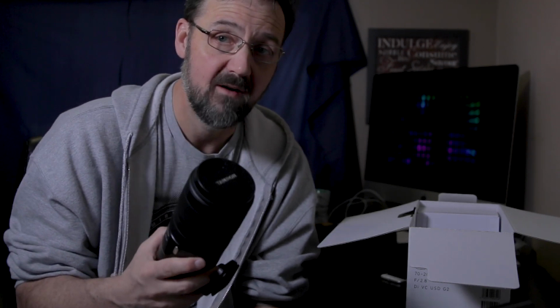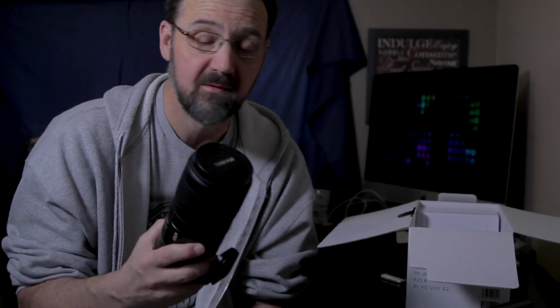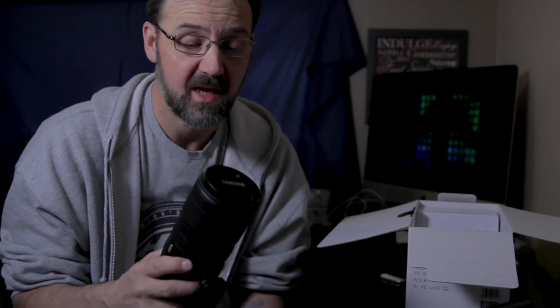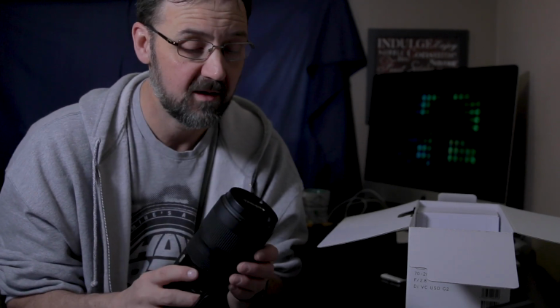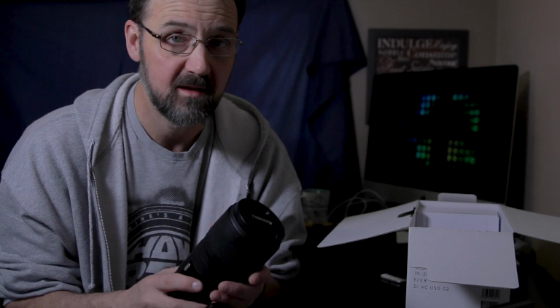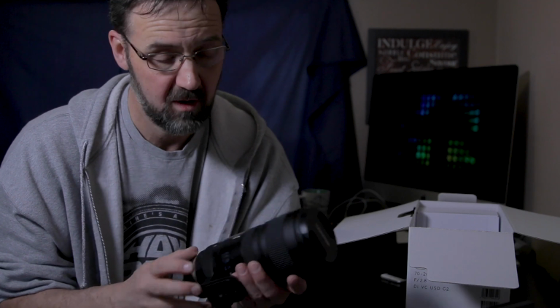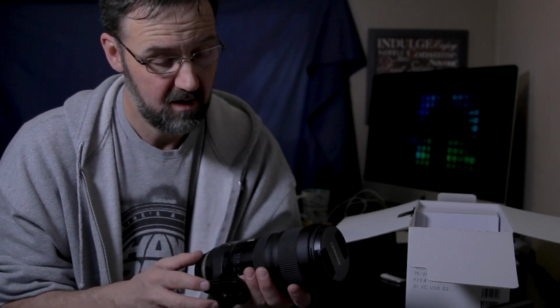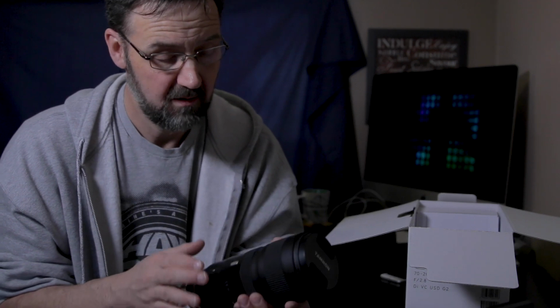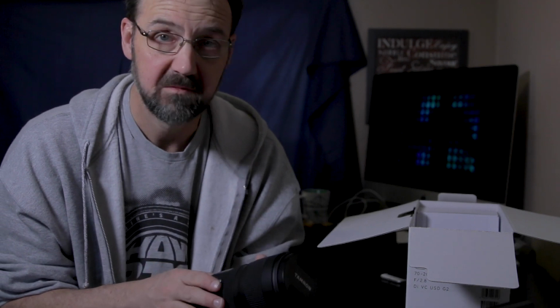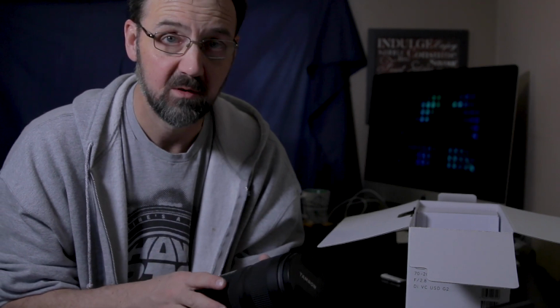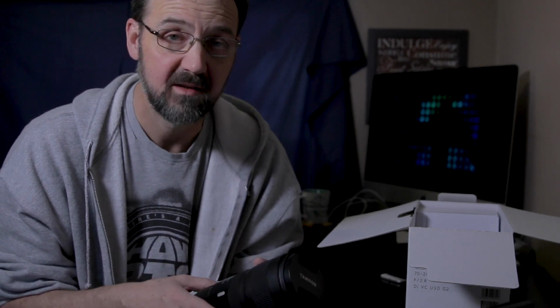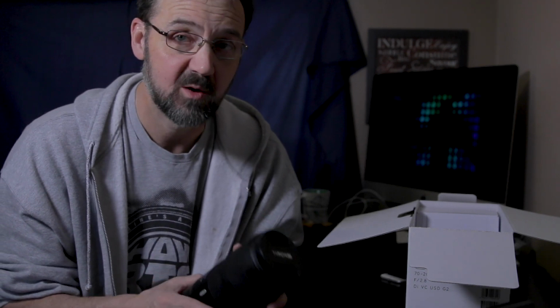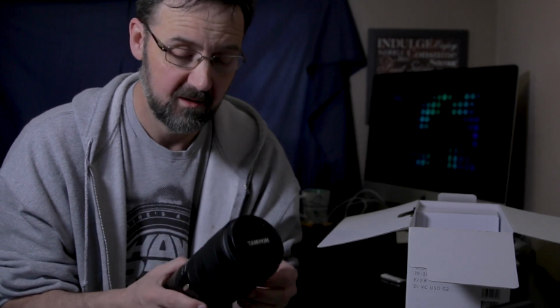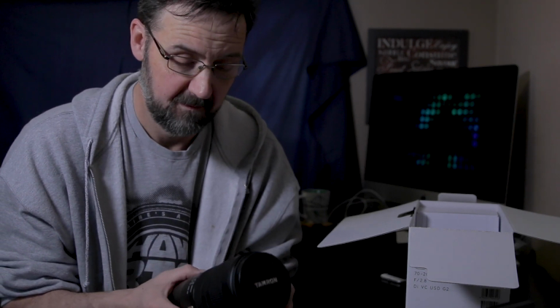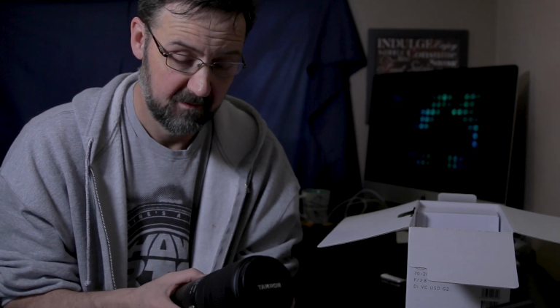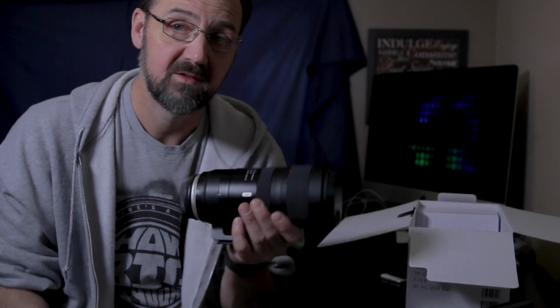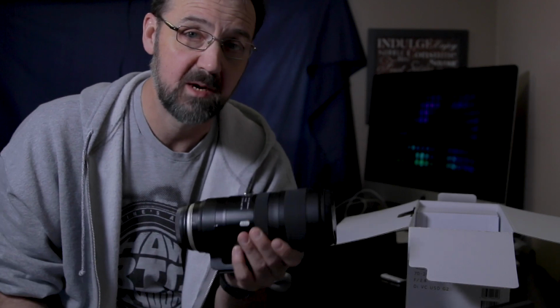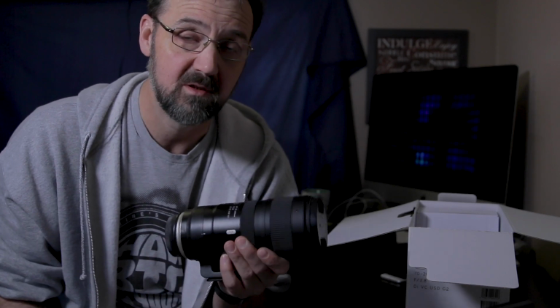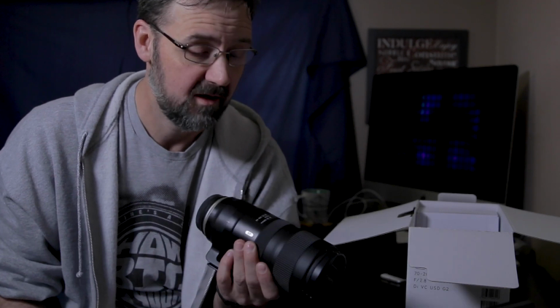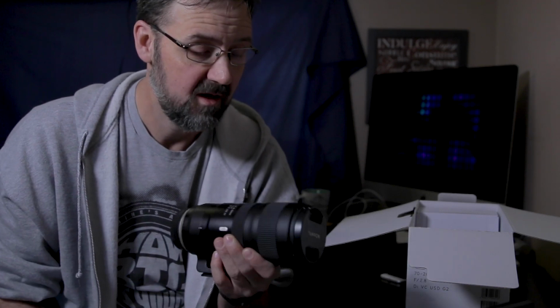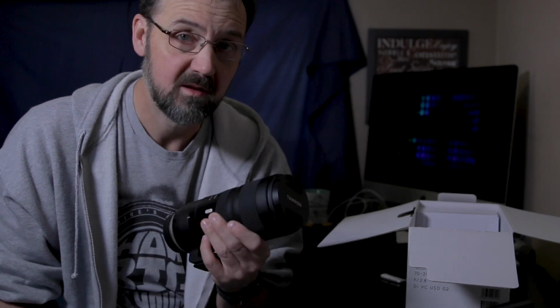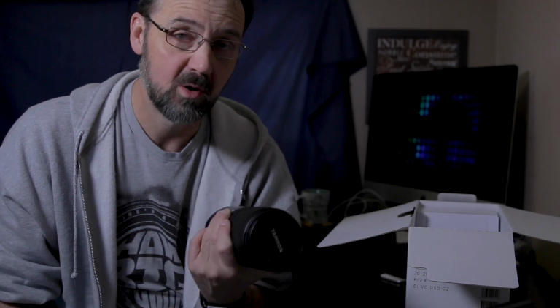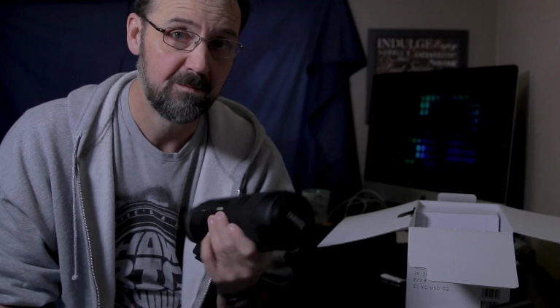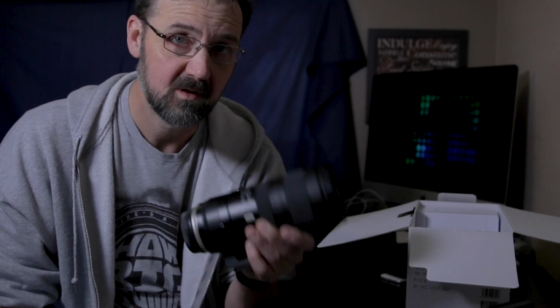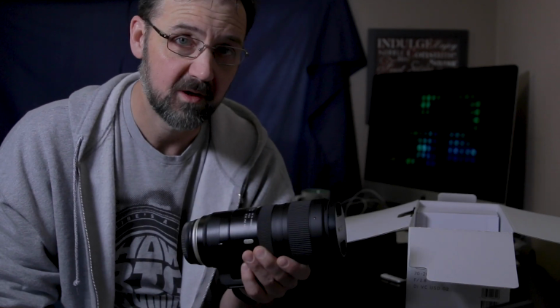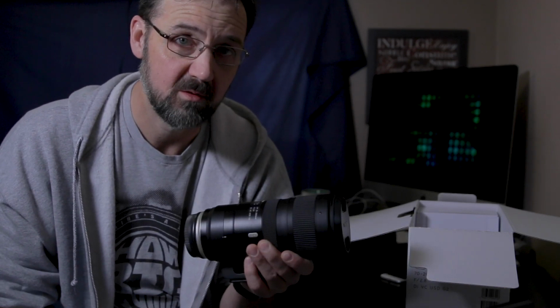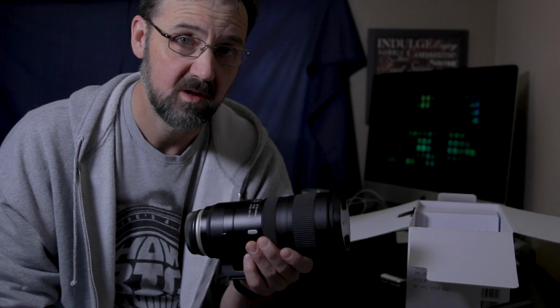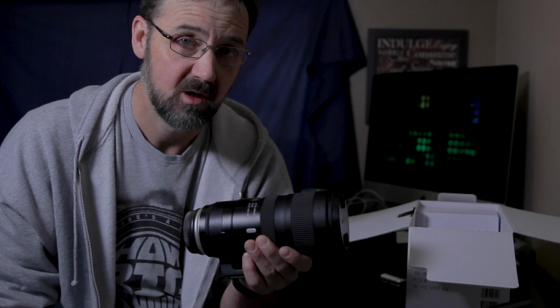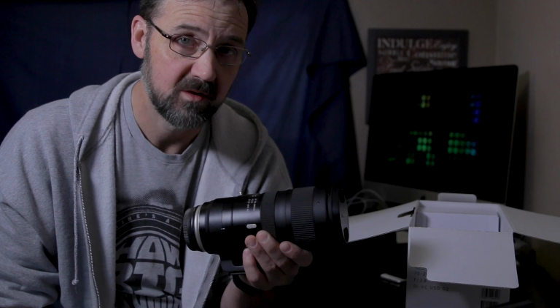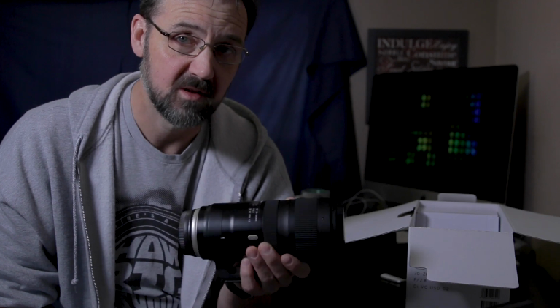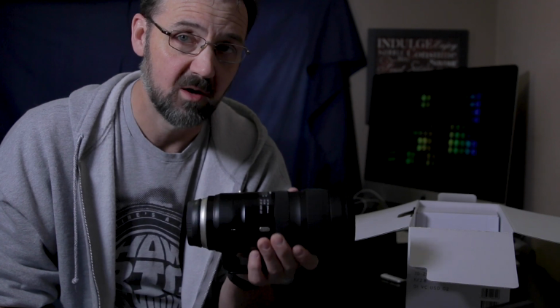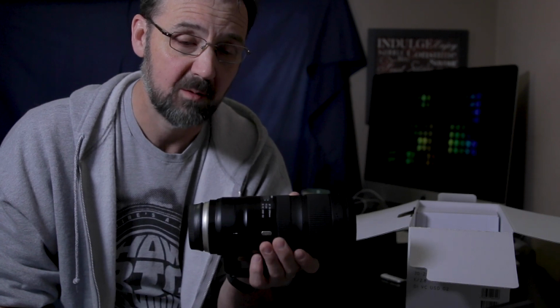And there she is — look at that beast! I've never owned a Tamron before. I know some people who have and have been very satisfied, so I decided to go for it. I'm going to switch to the GoPro so I can show you what this looks like on my camera.